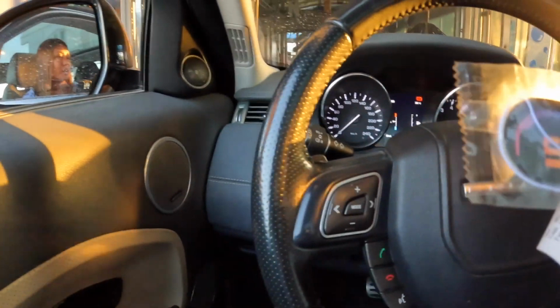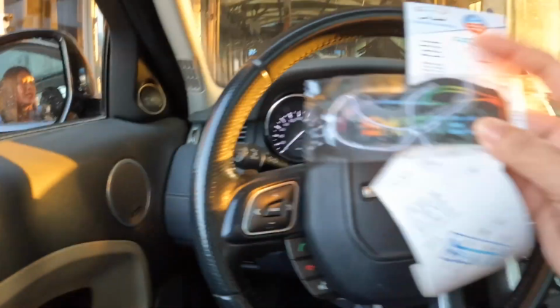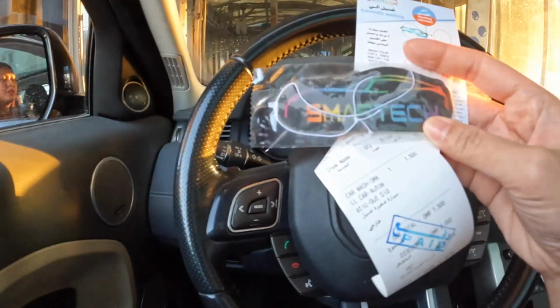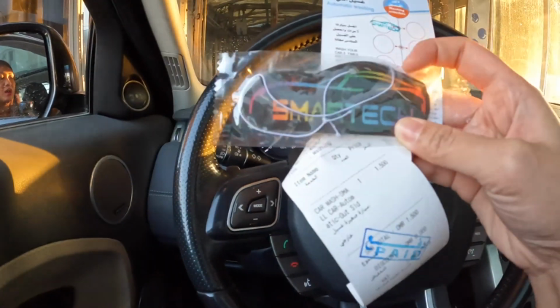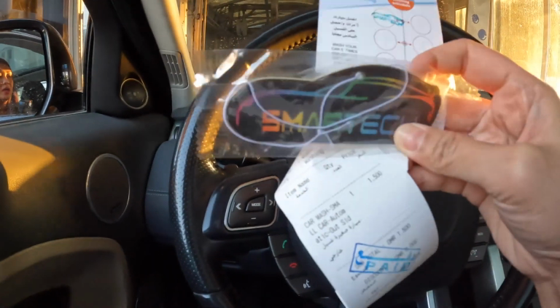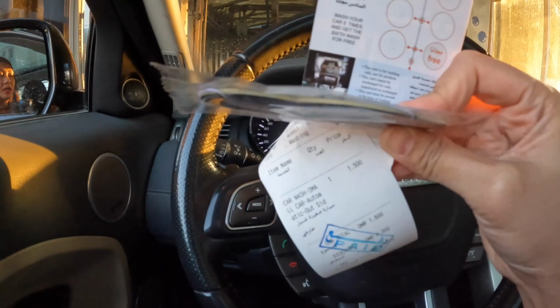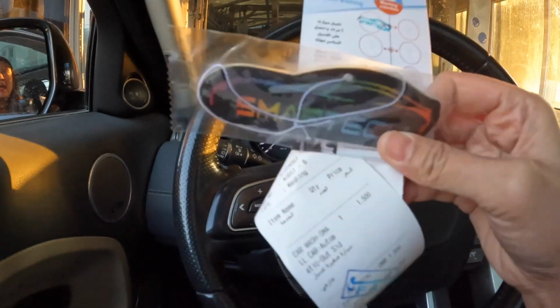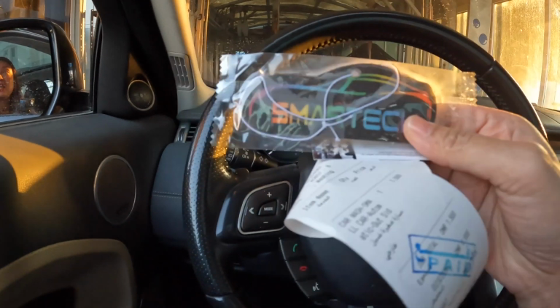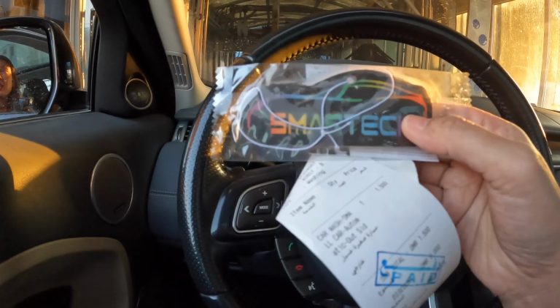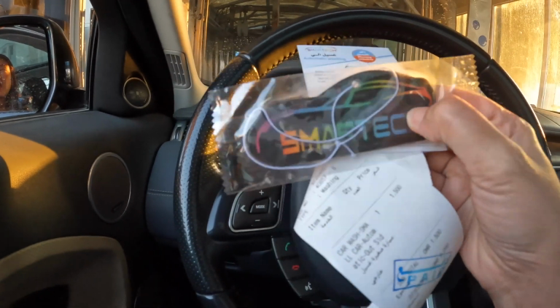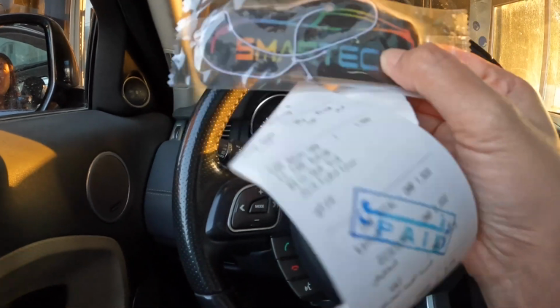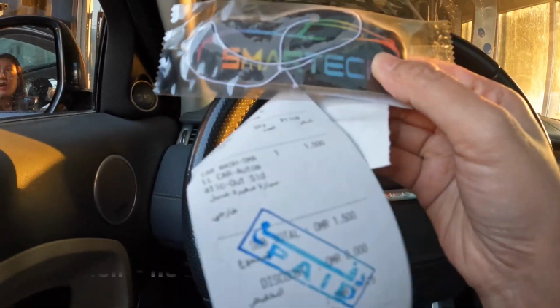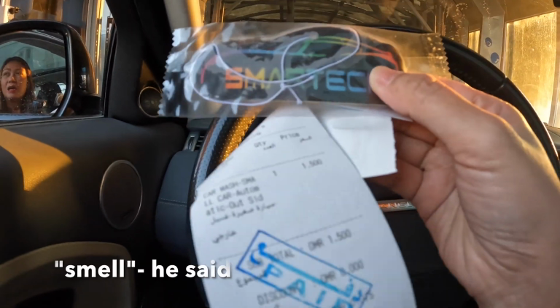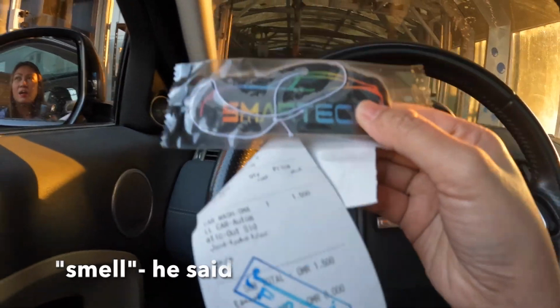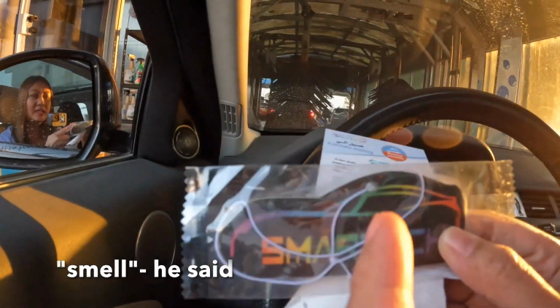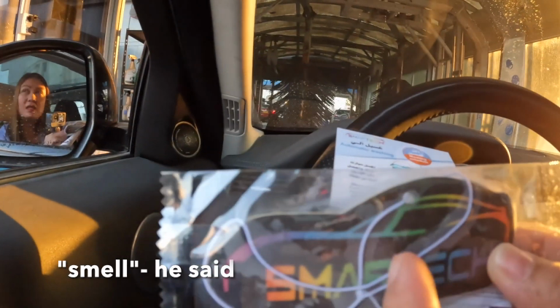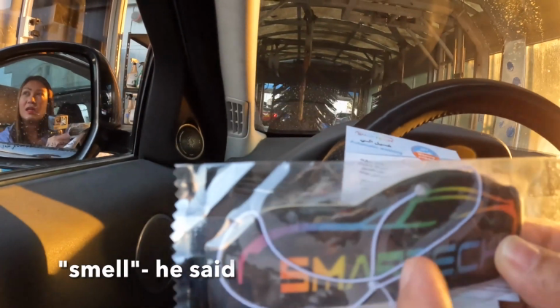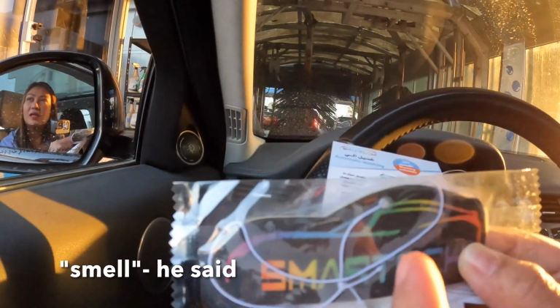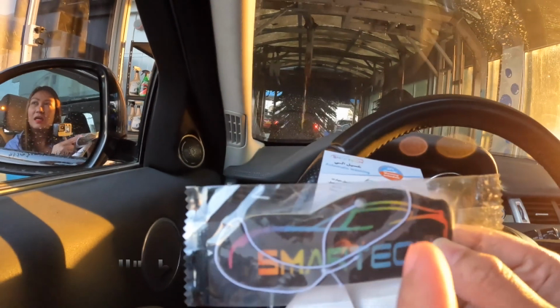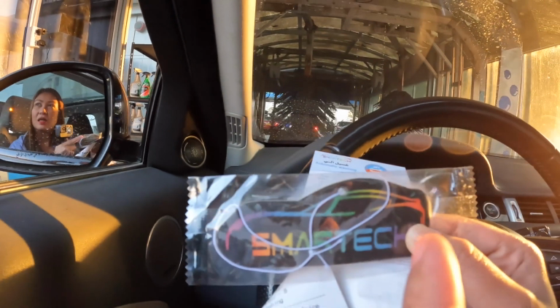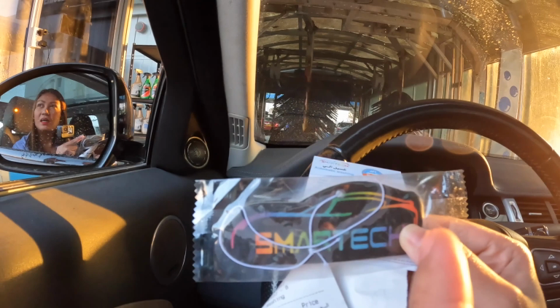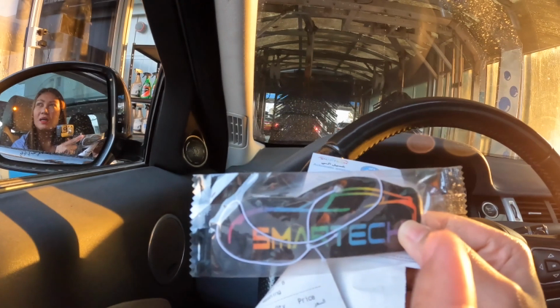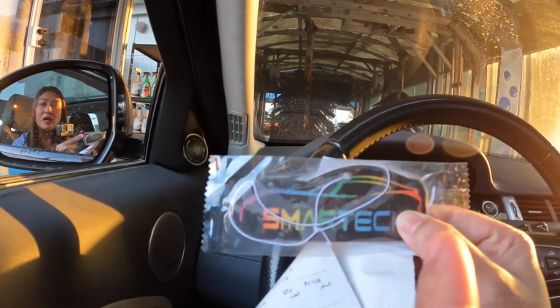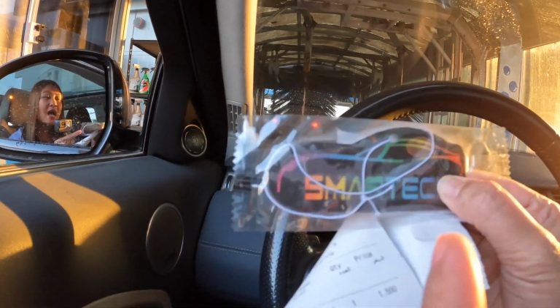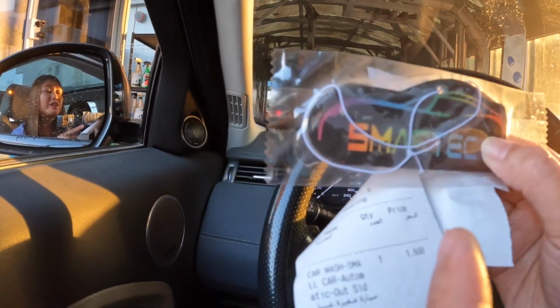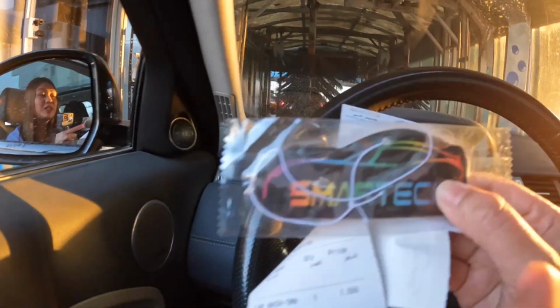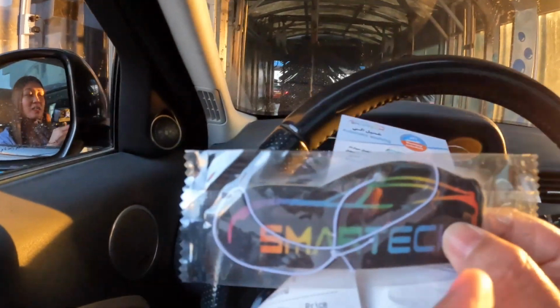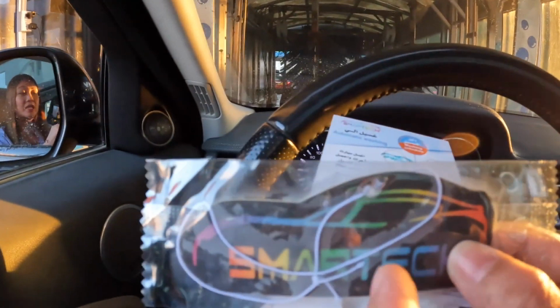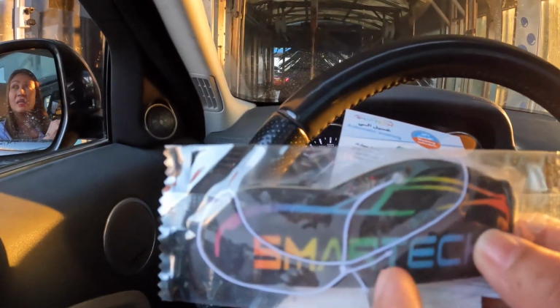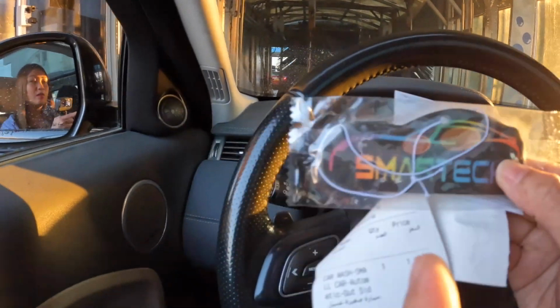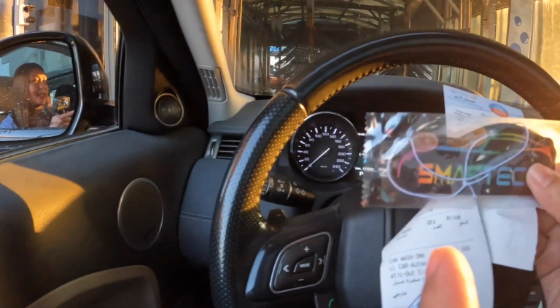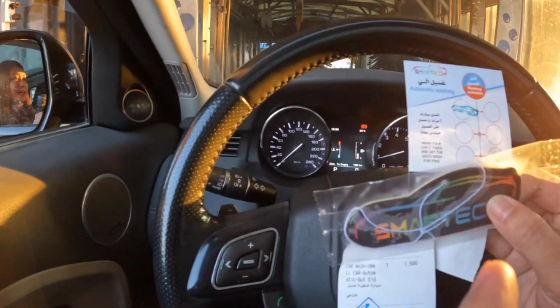What is this for? A magnet. What is it? Air freshener. Really? It looks like a sticker.